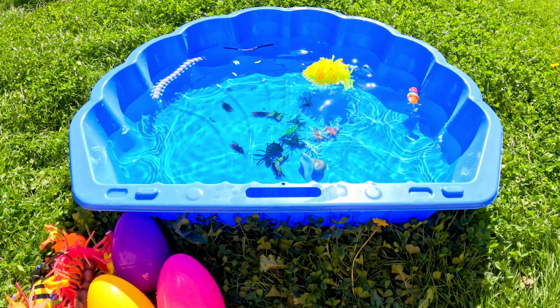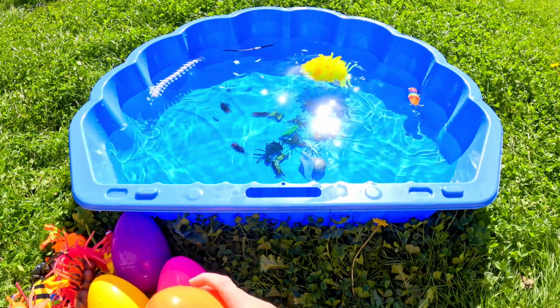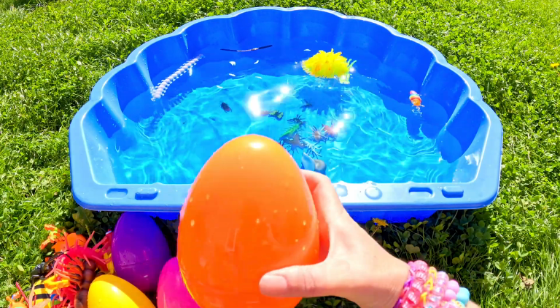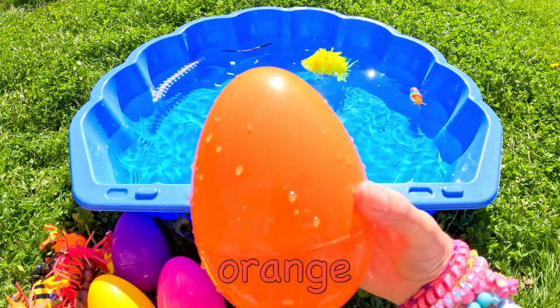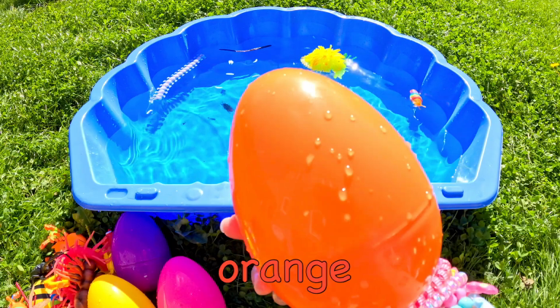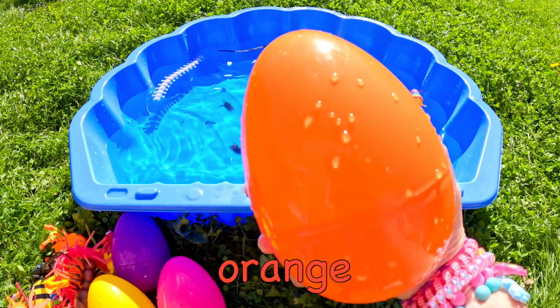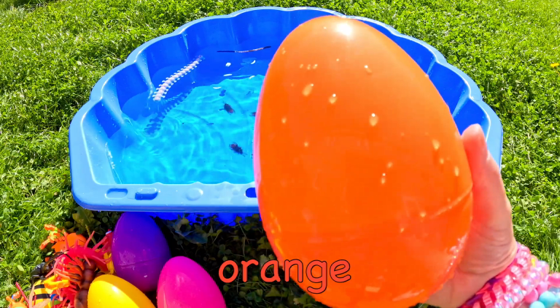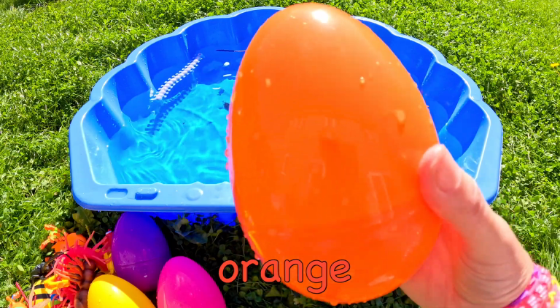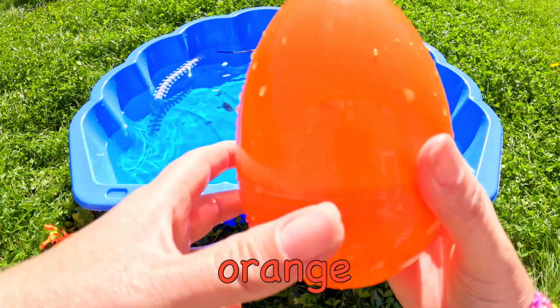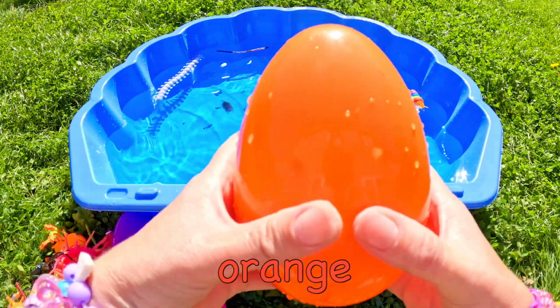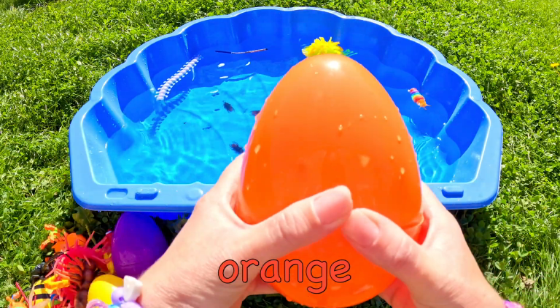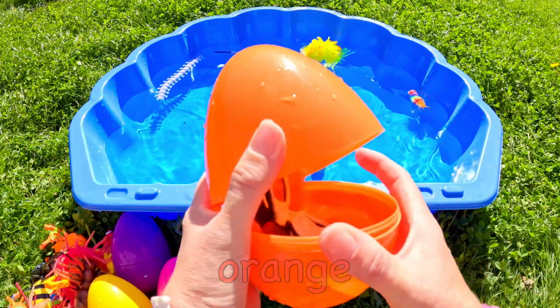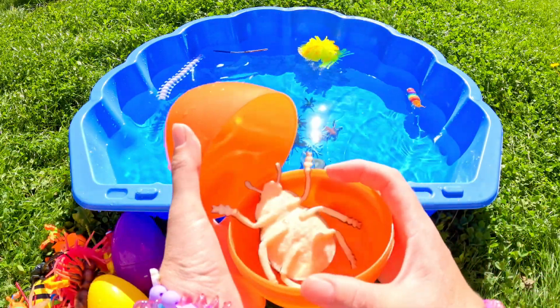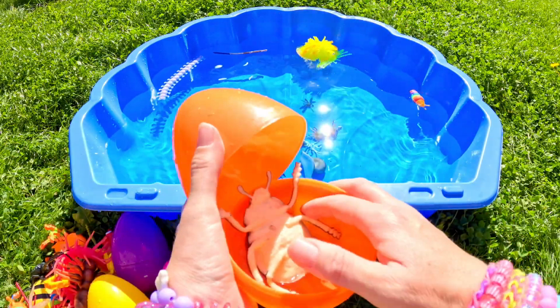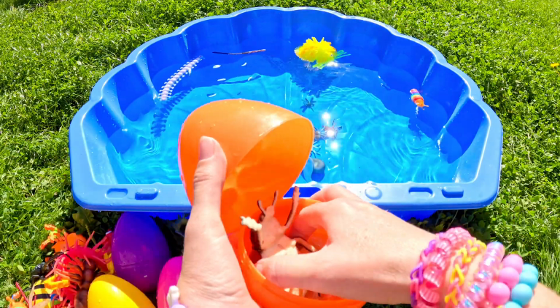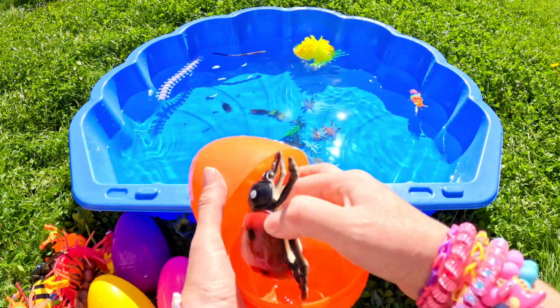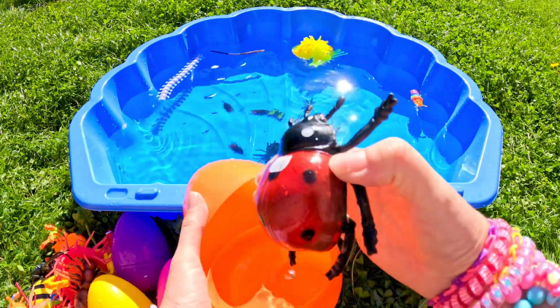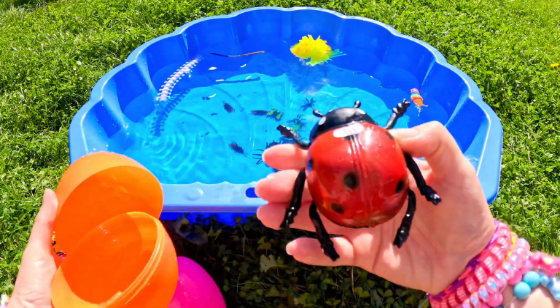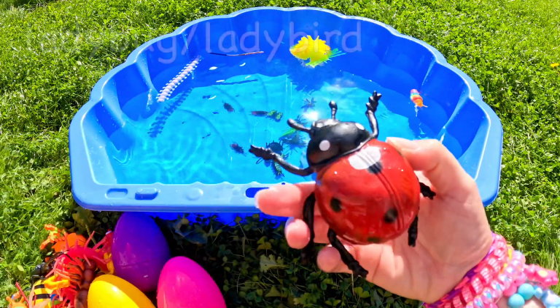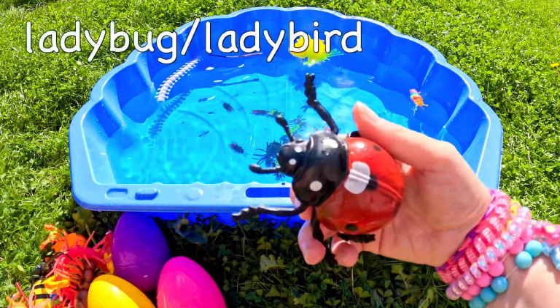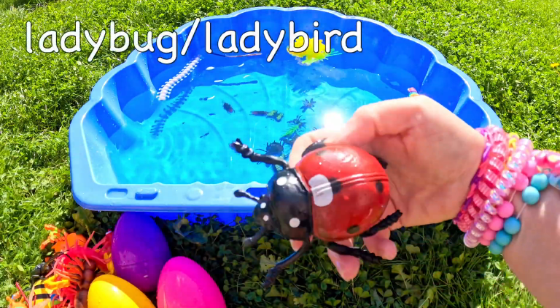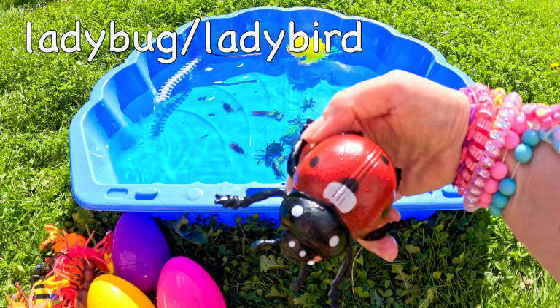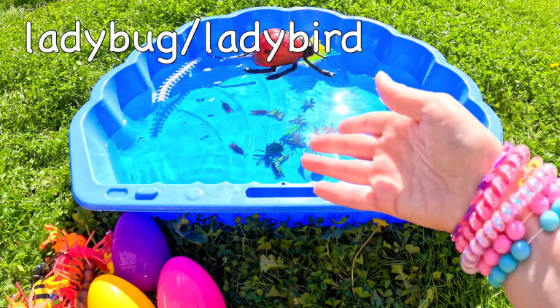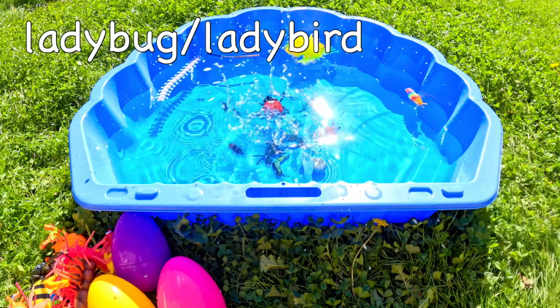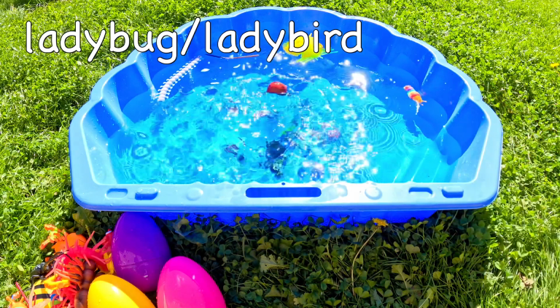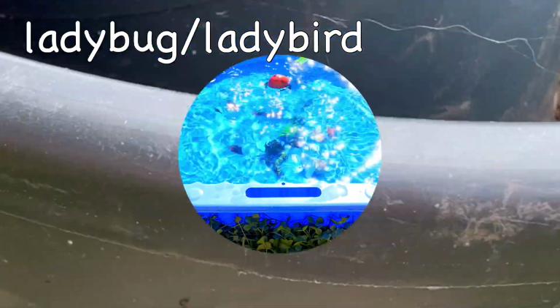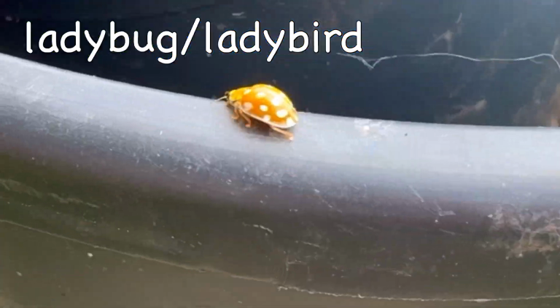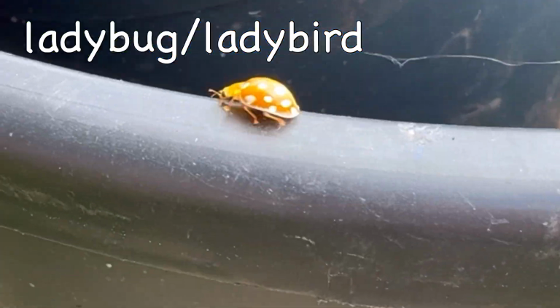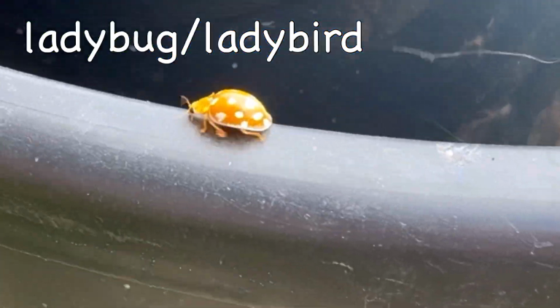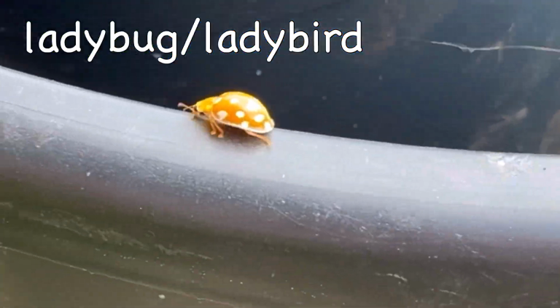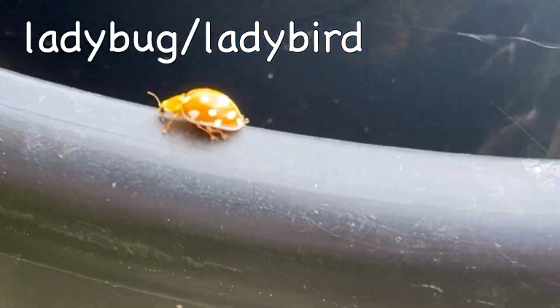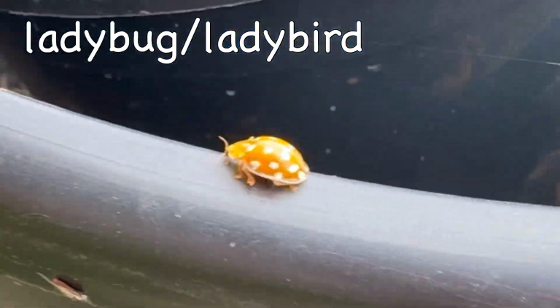Who can guess what's in the big orange egg? Yay! It's a big ladybug! Ladybug or ladybird?